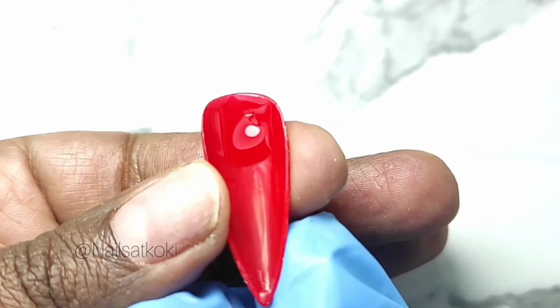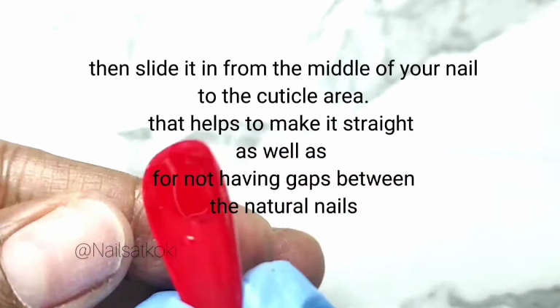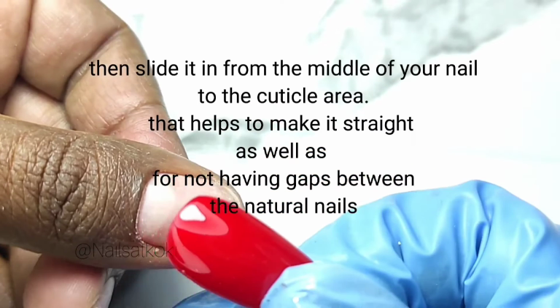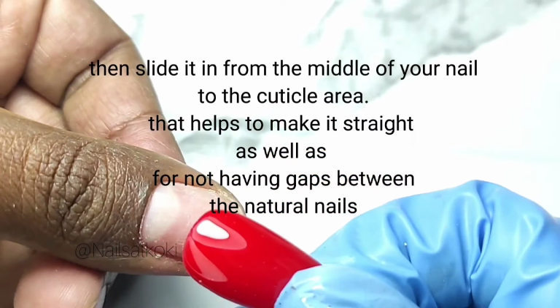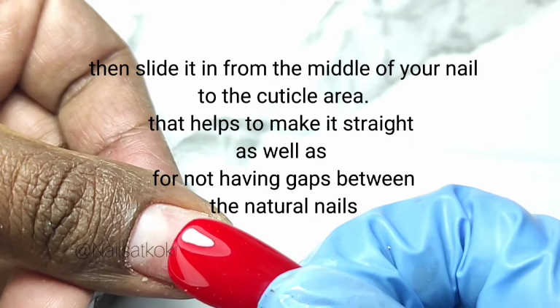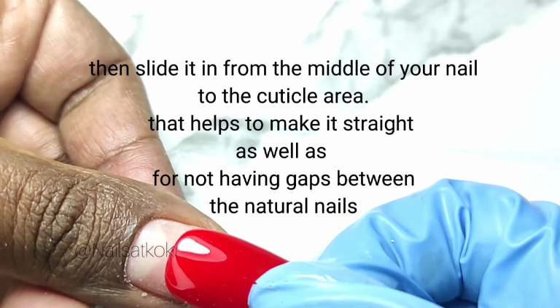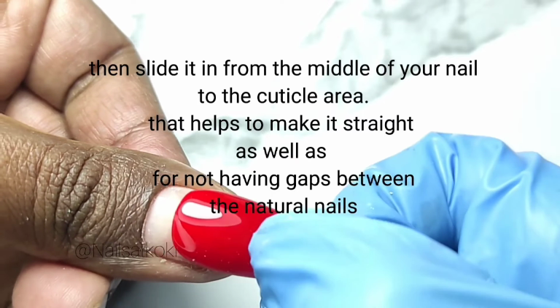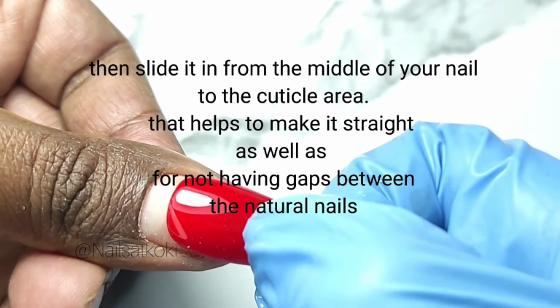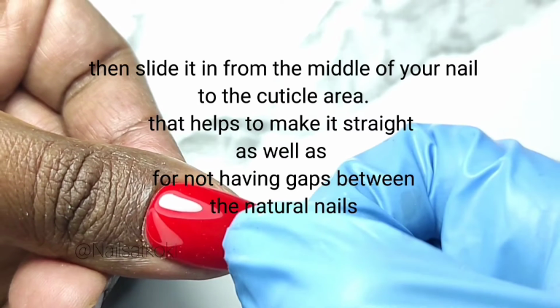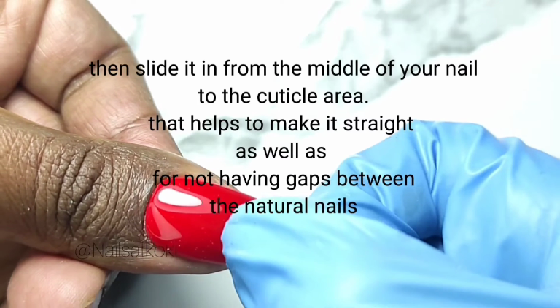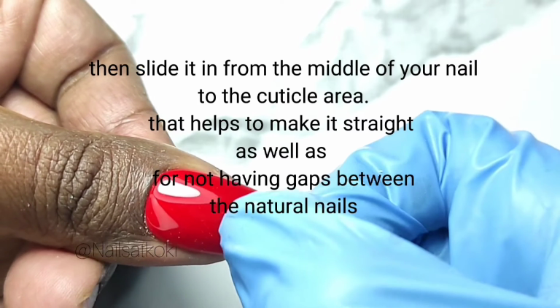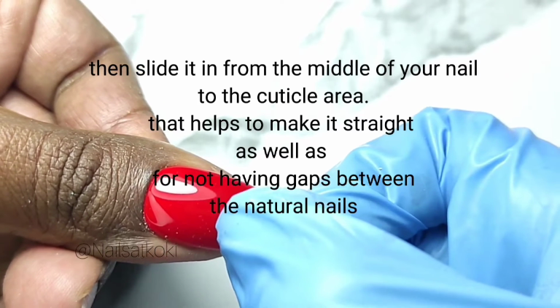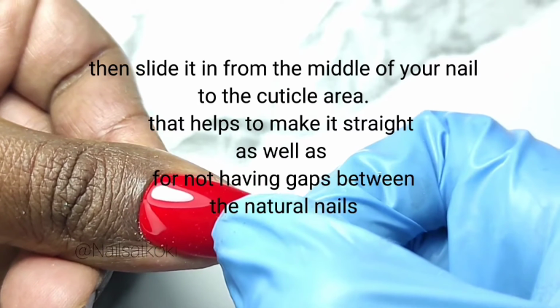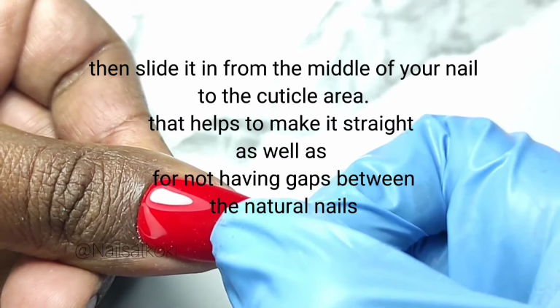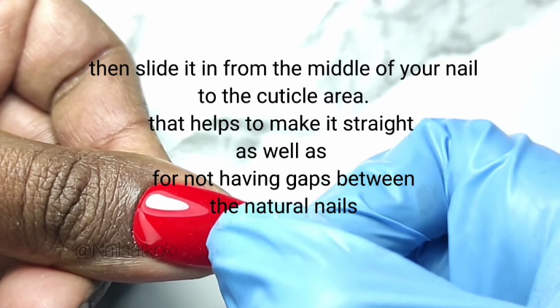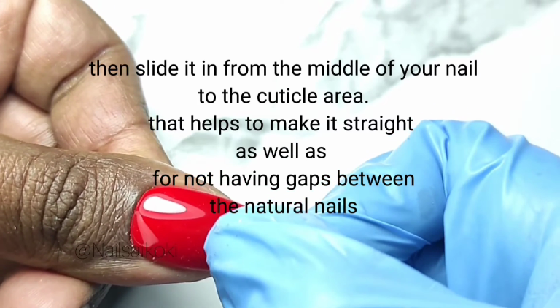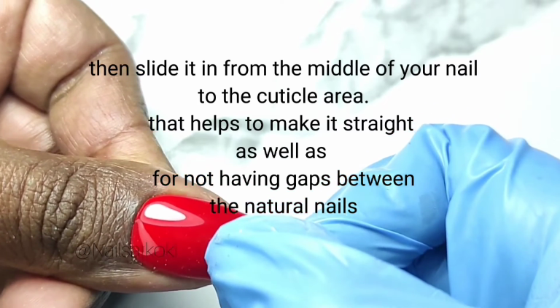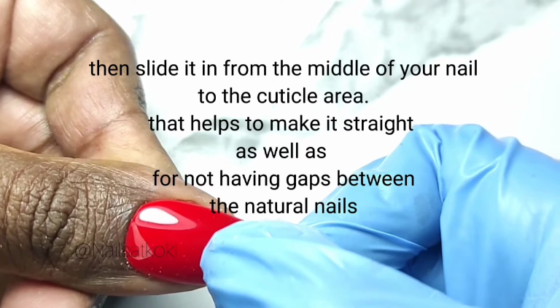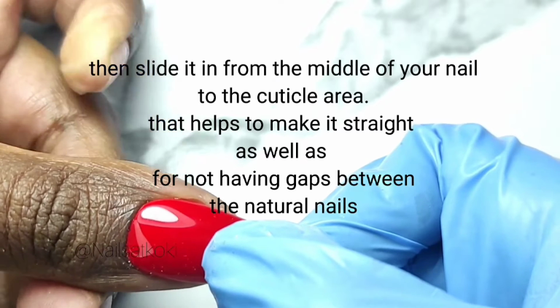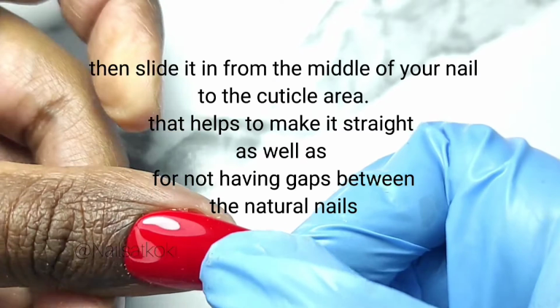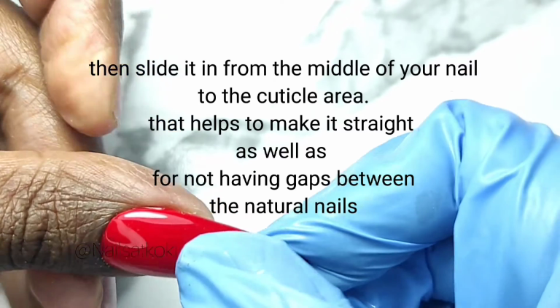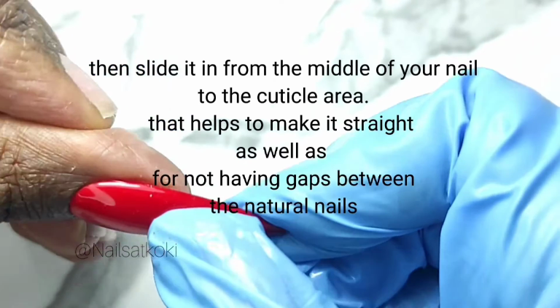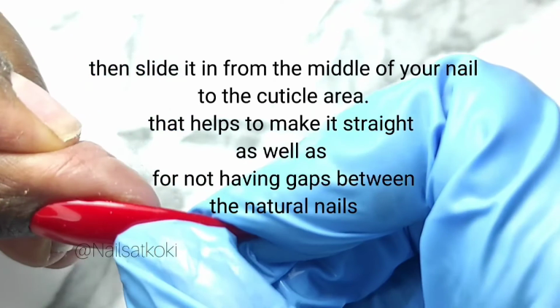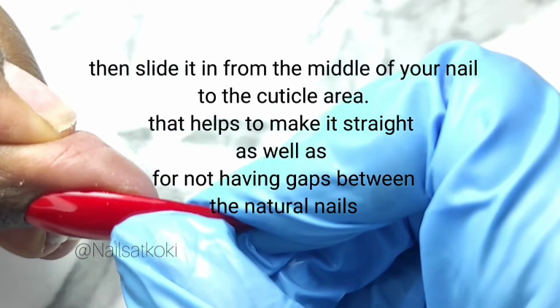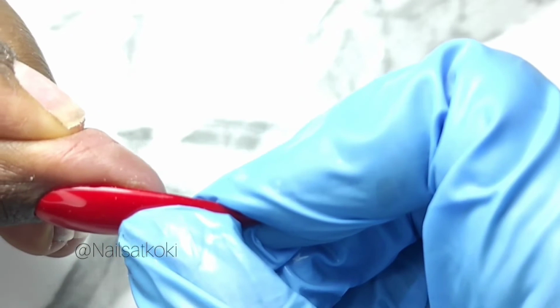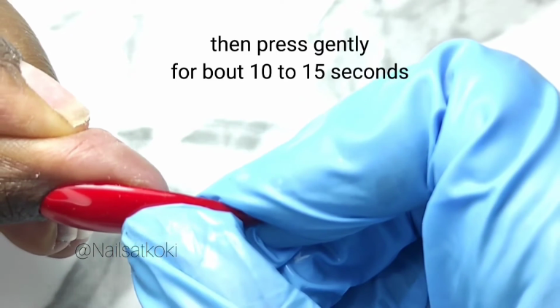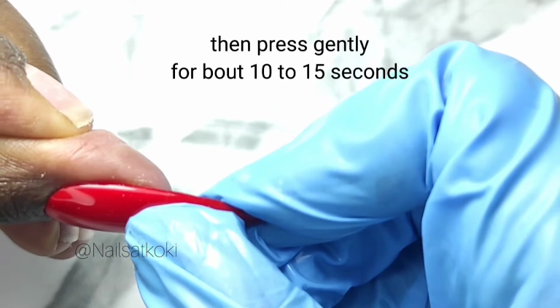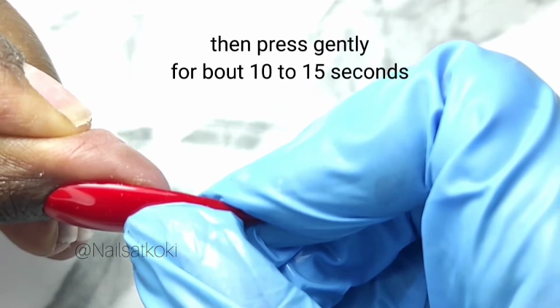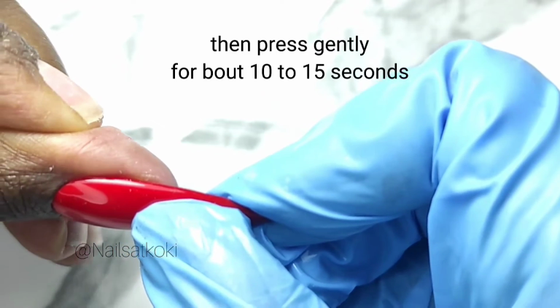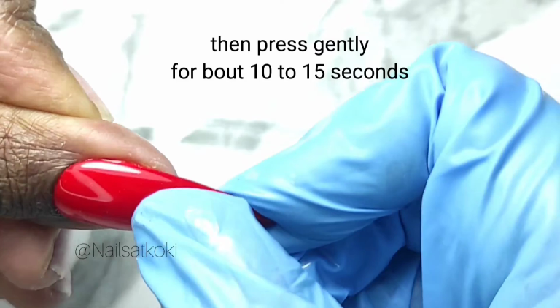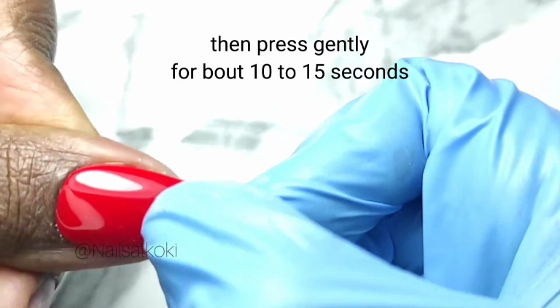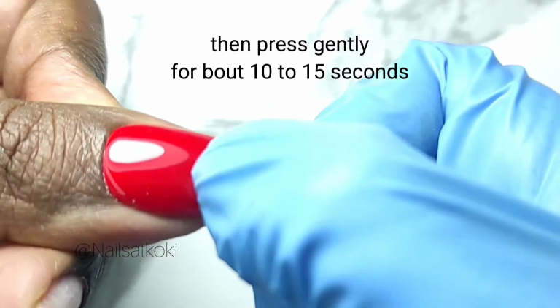Then slide it in from the middle of your nail to the cuticle area — that helps to make it straight as well as to avoid gaps between the natural nails. Then press gently for about 10 to 15 seconds.